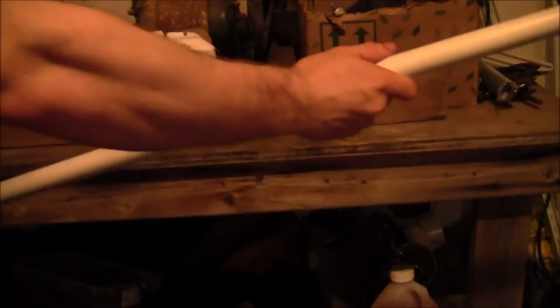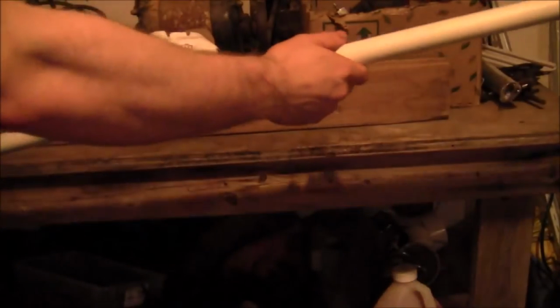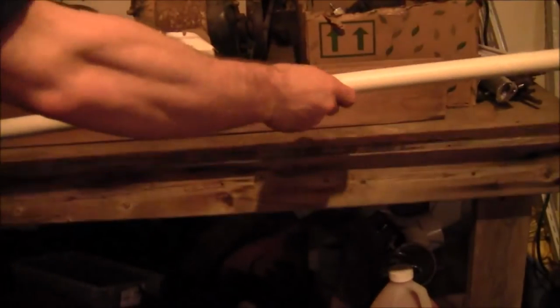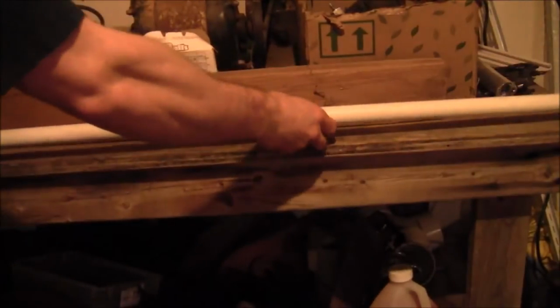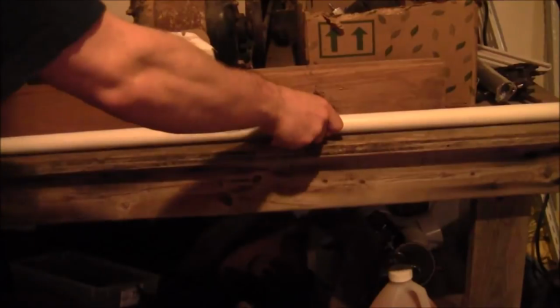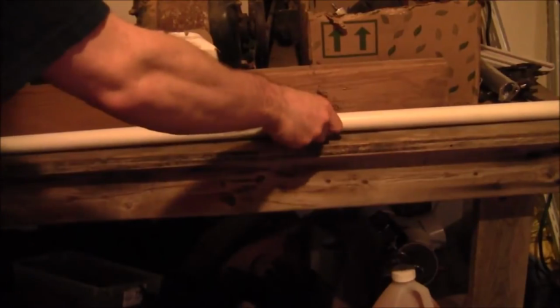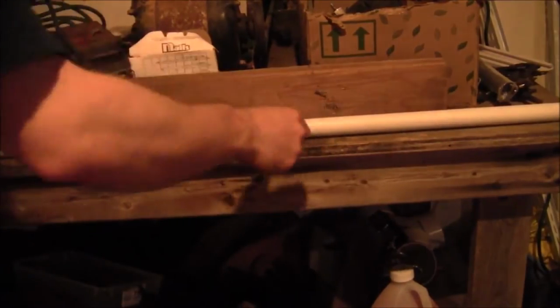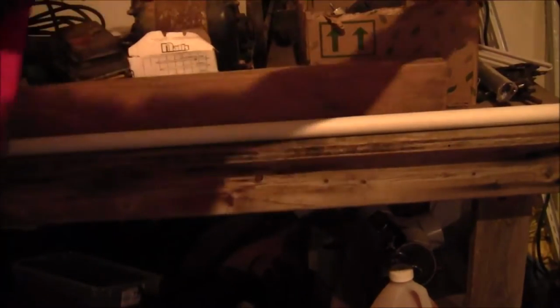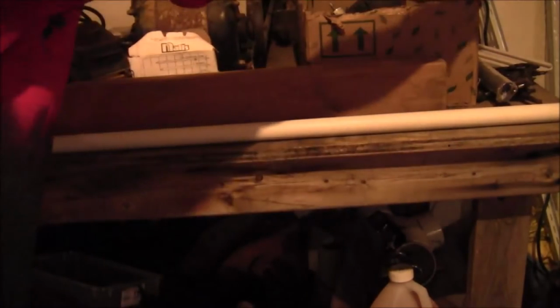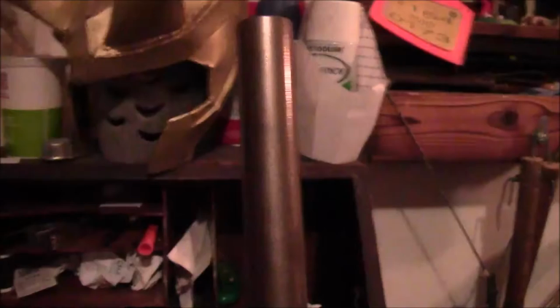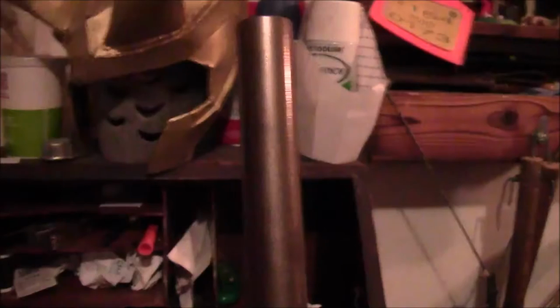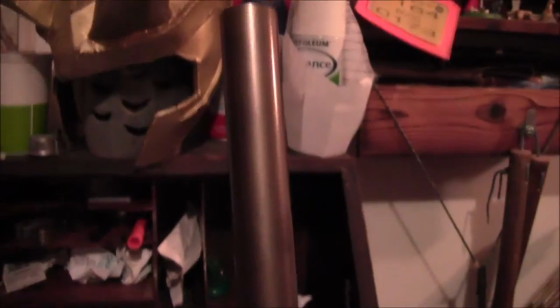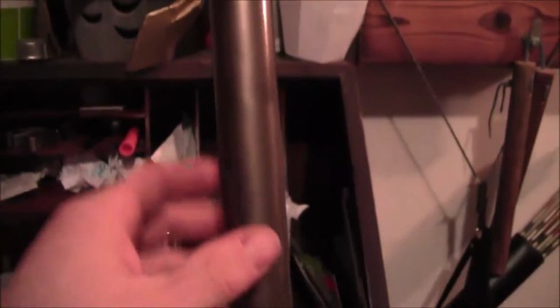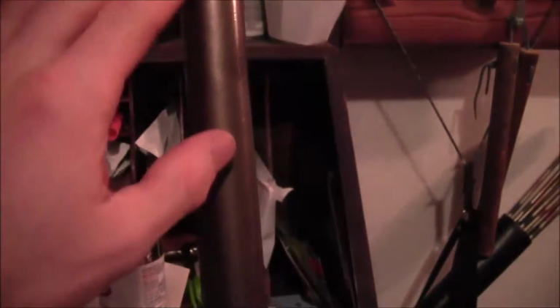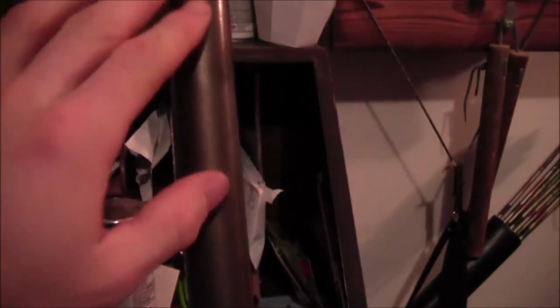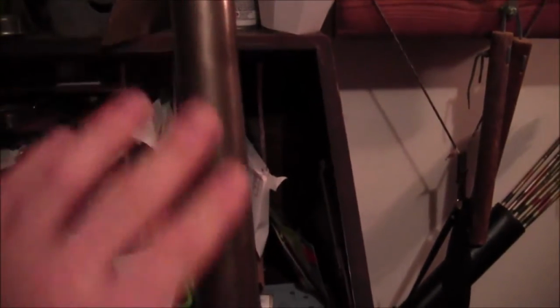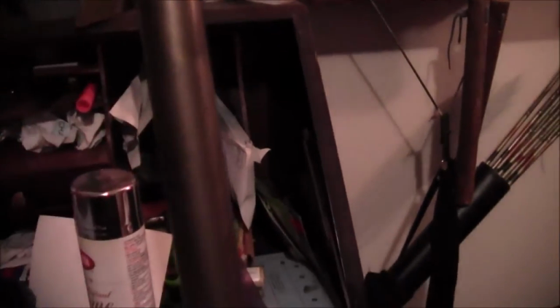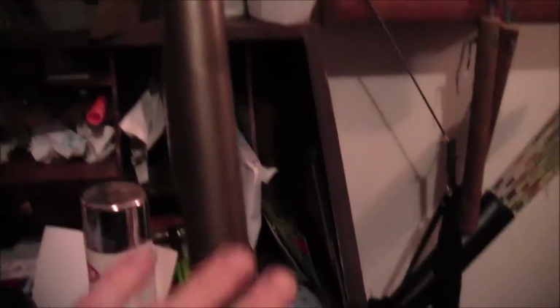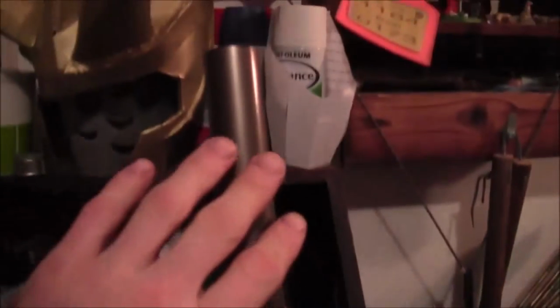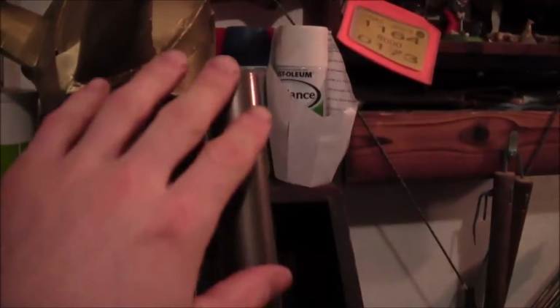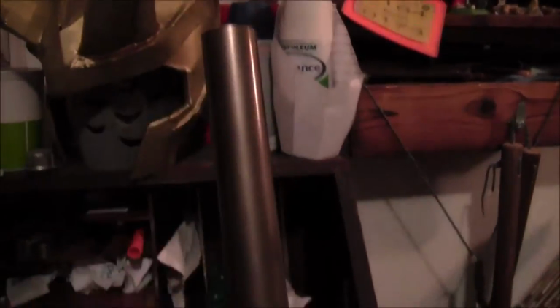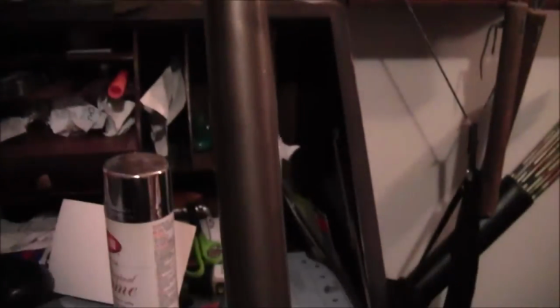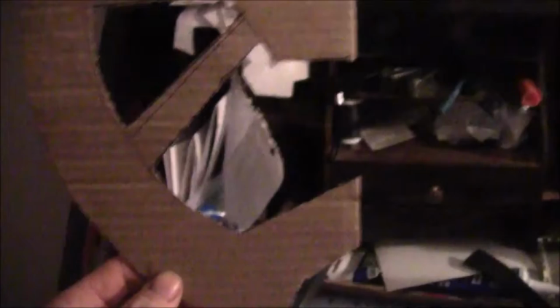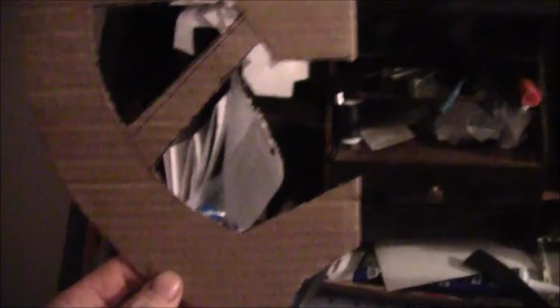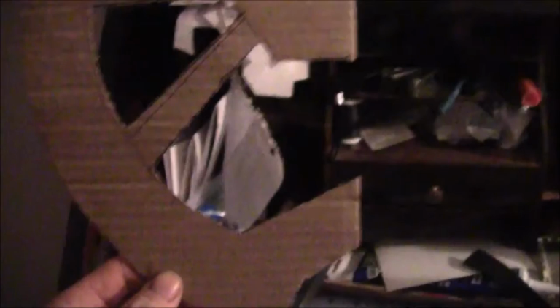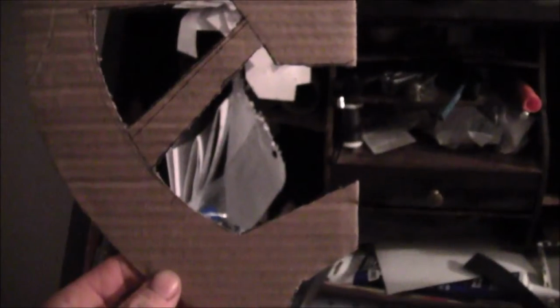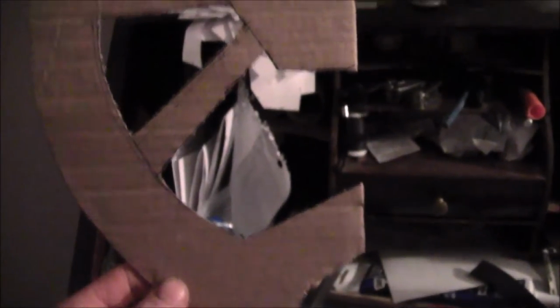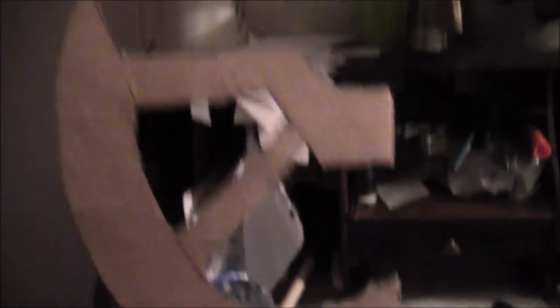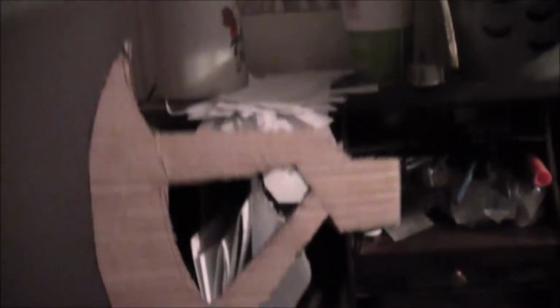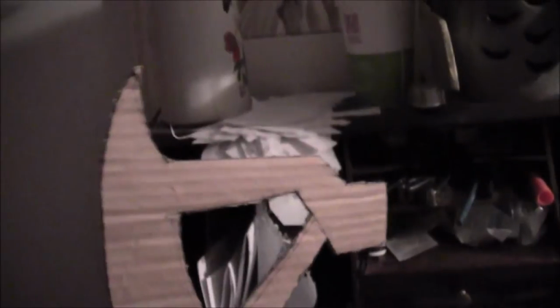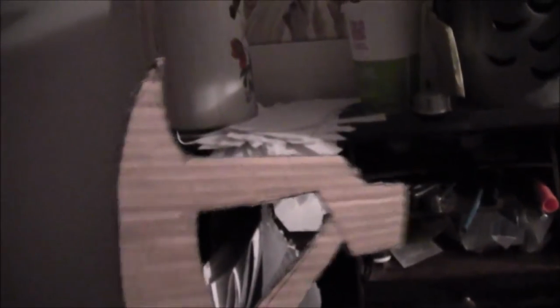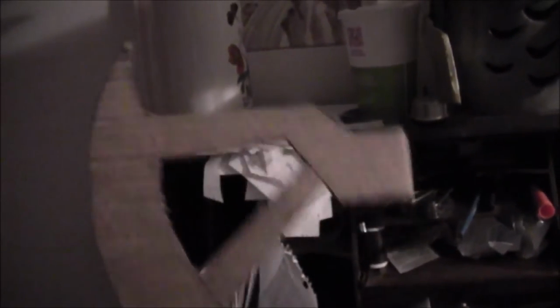He started out by taking a piece of three-foot-long PVC pipe and then spray painted it with a coppery bronze metallic paint. This is the basic shape of the axe blade.